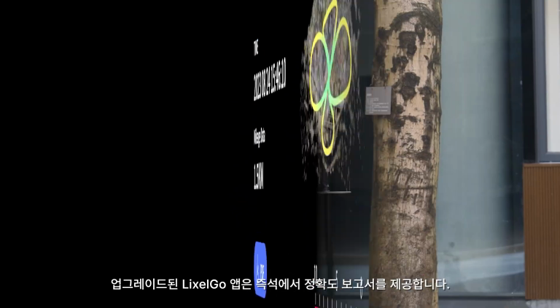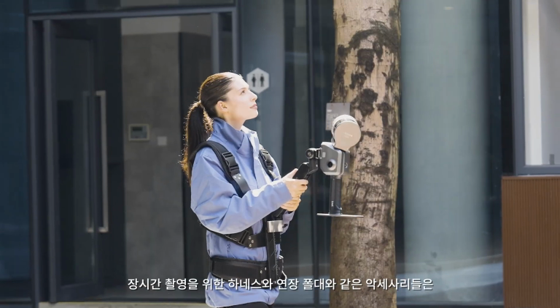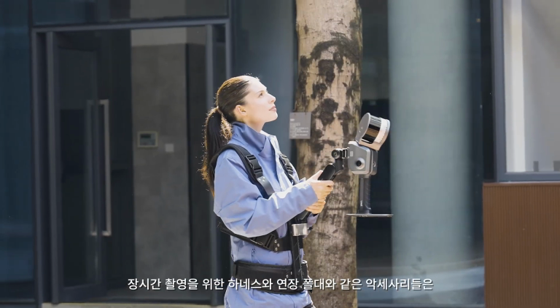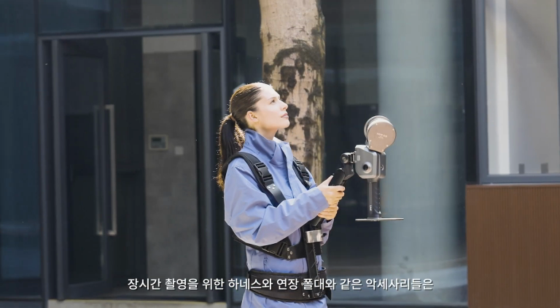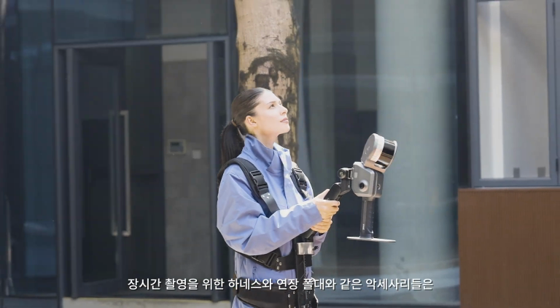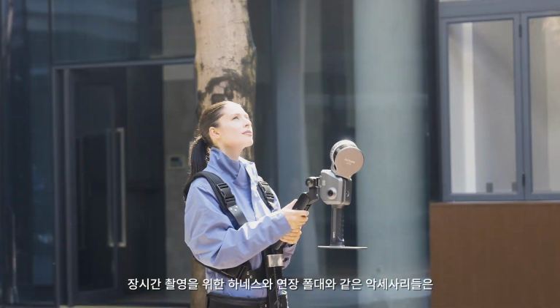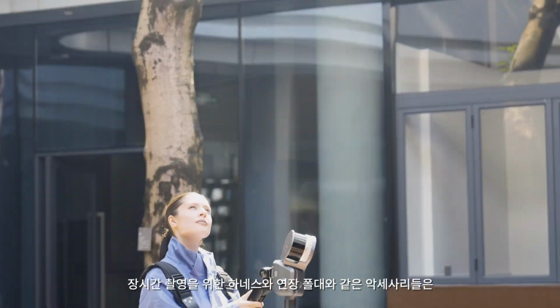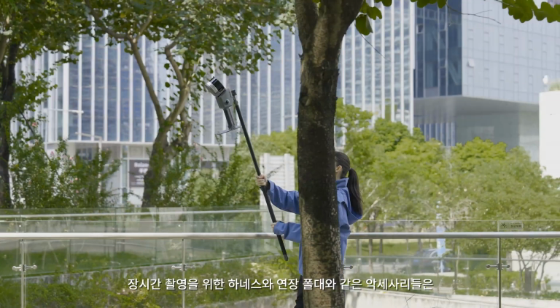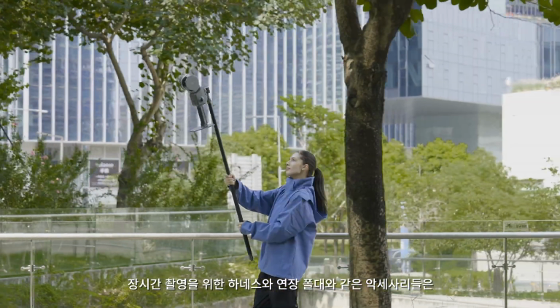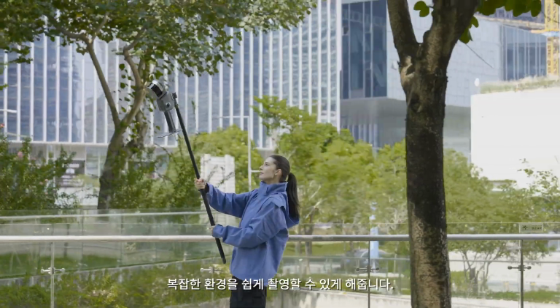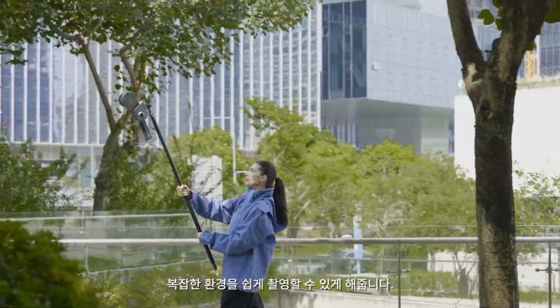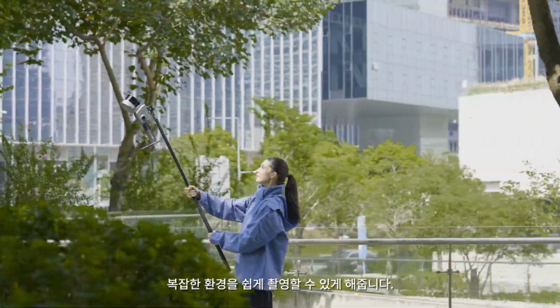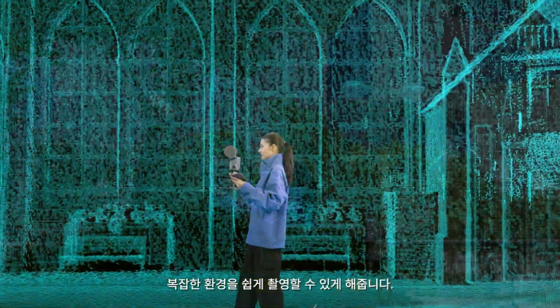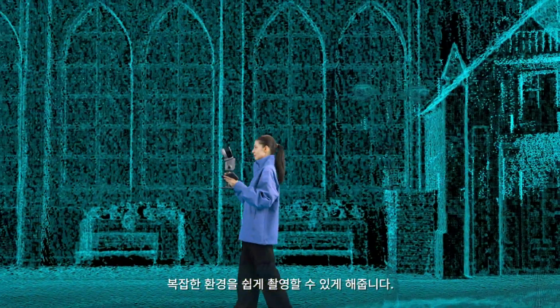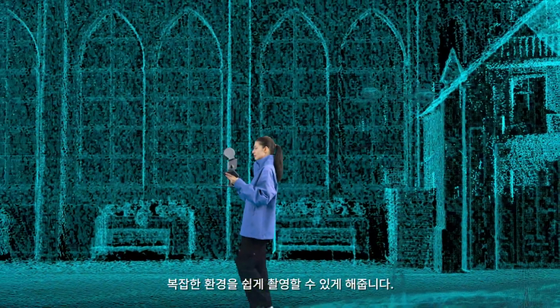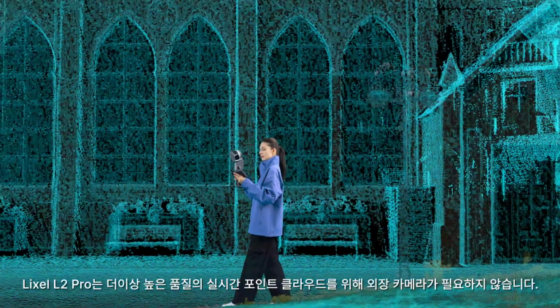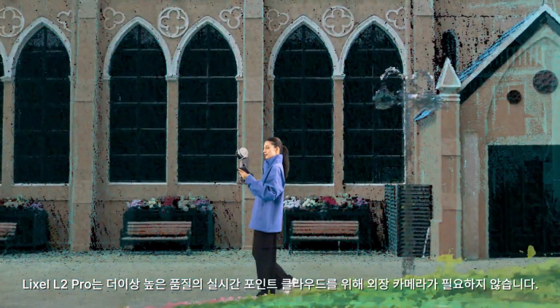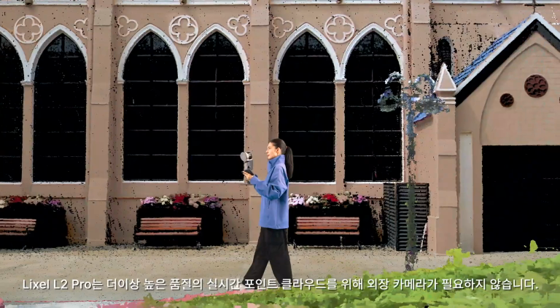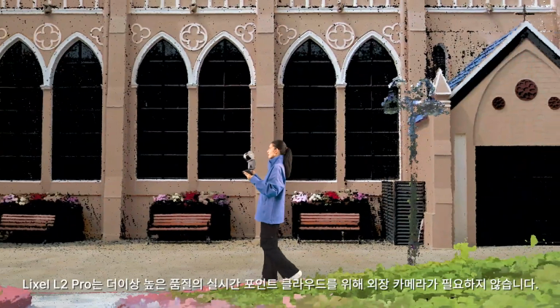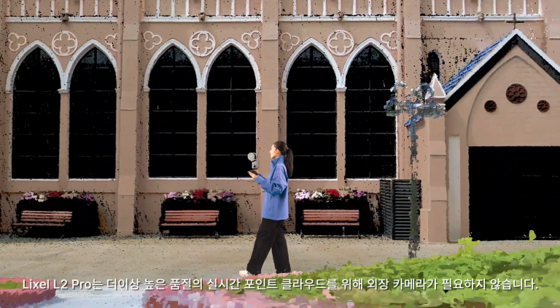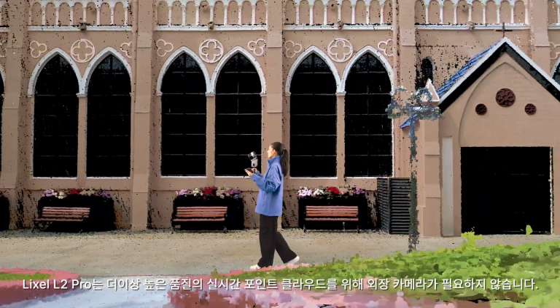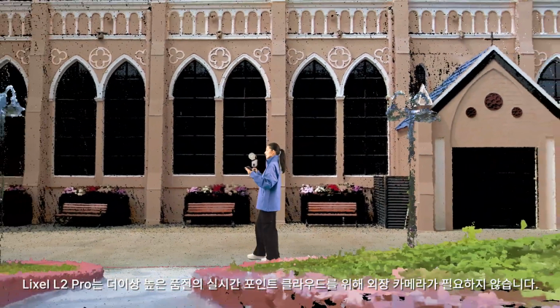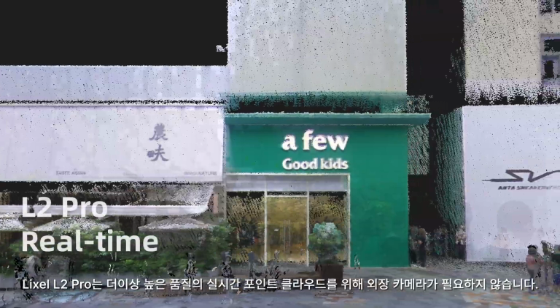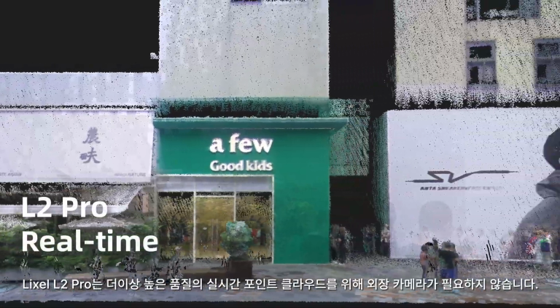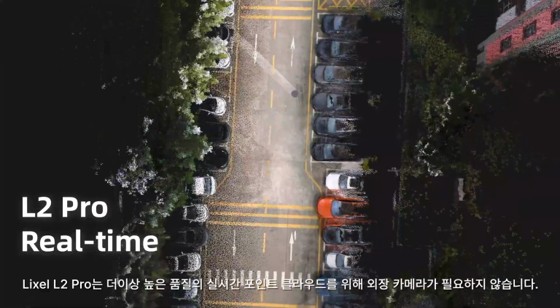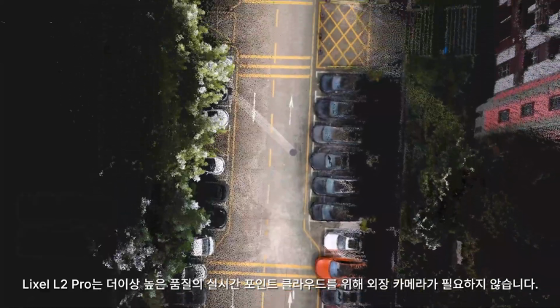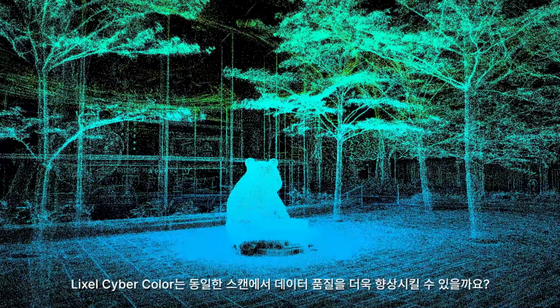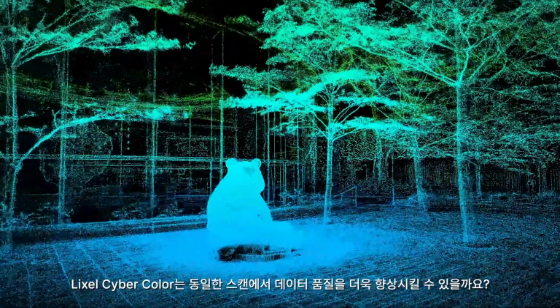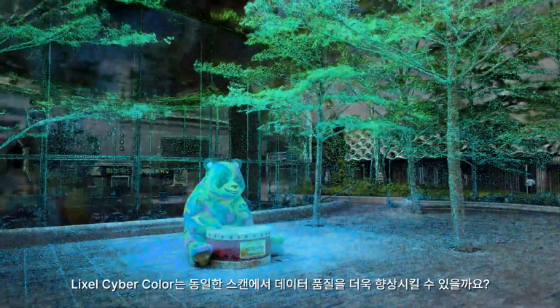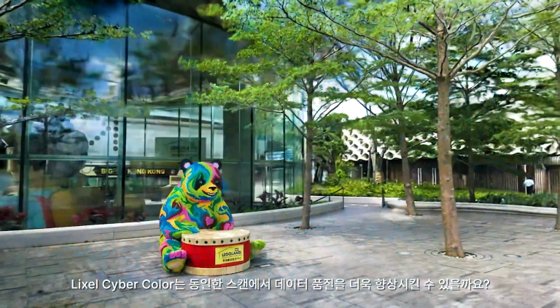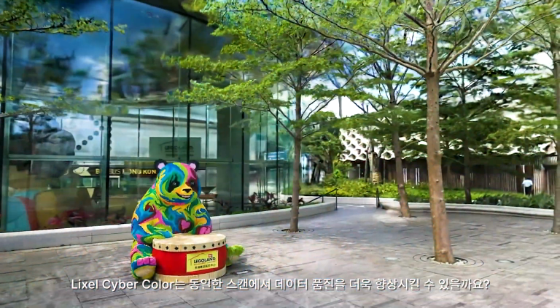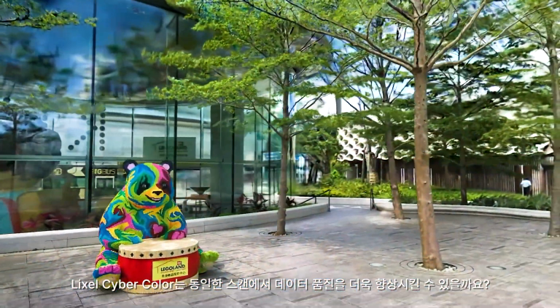With accessories like the carrying system and extension pole, it helps you handle complex environments effortlessly. No external camera is needed to acquire high-quality point clouds in real-time. Lyxol CyberColor output from the same scan.